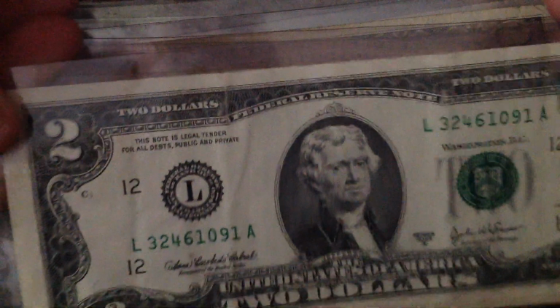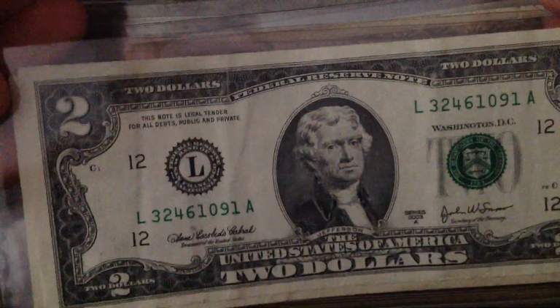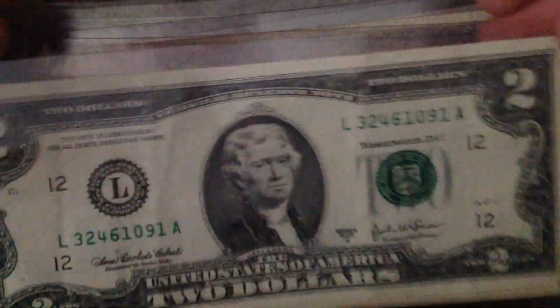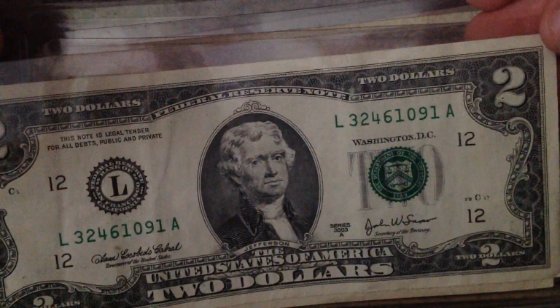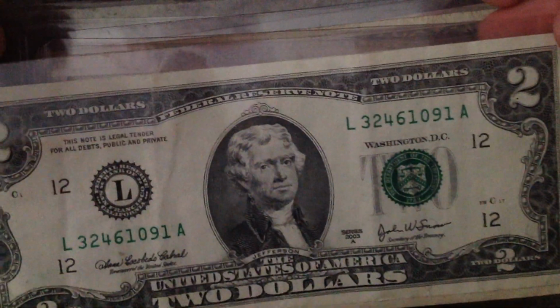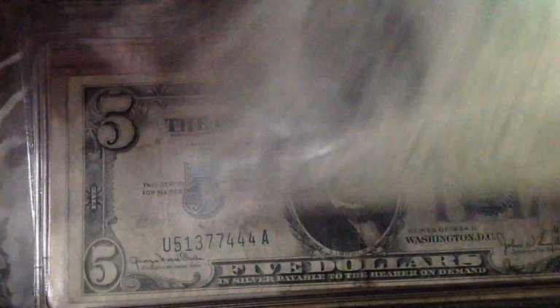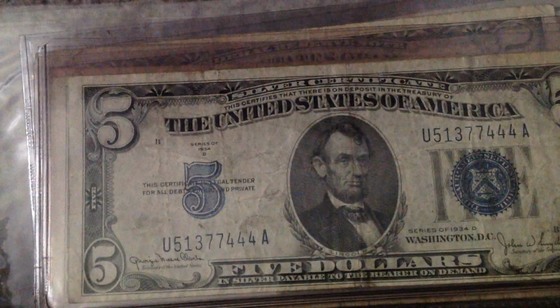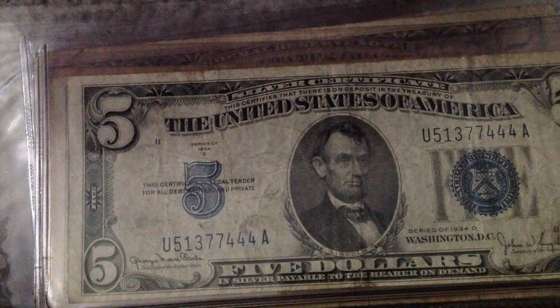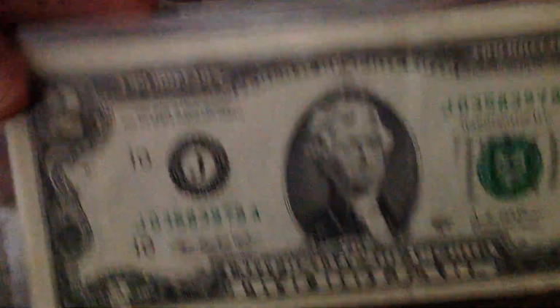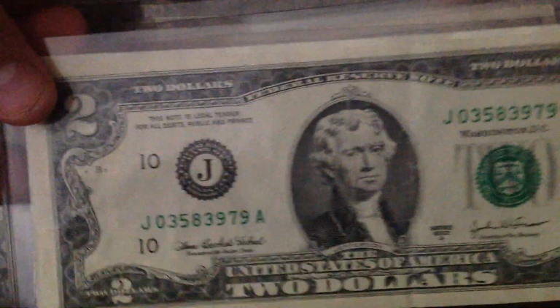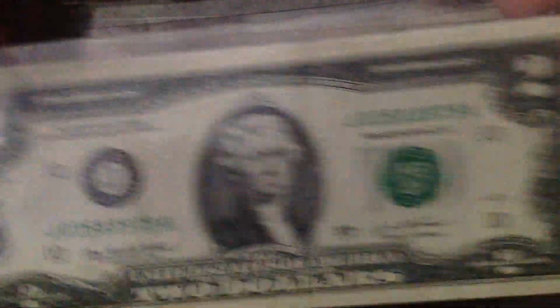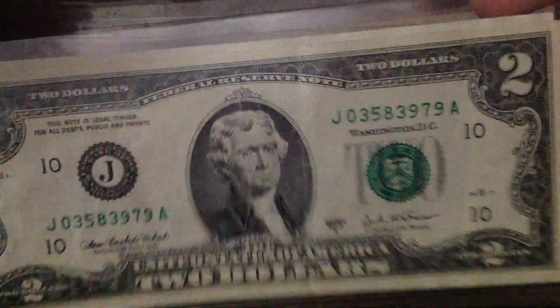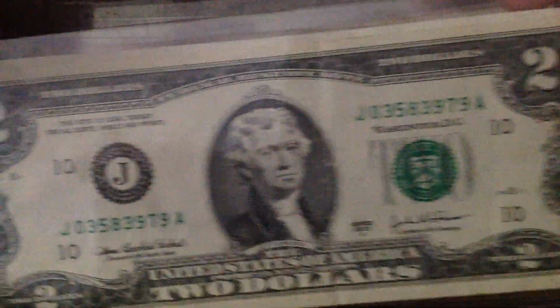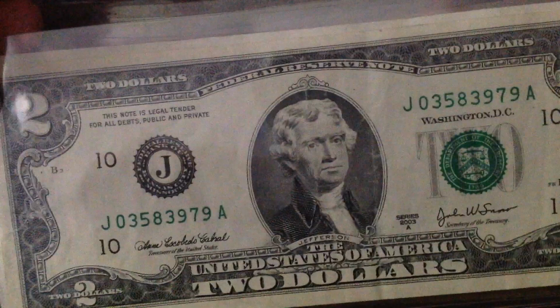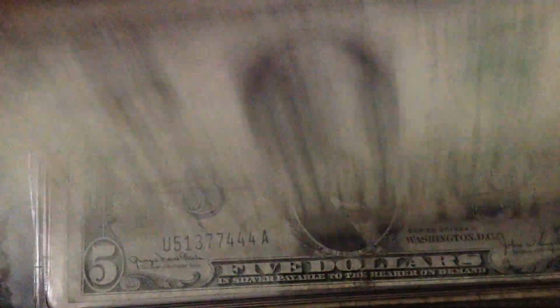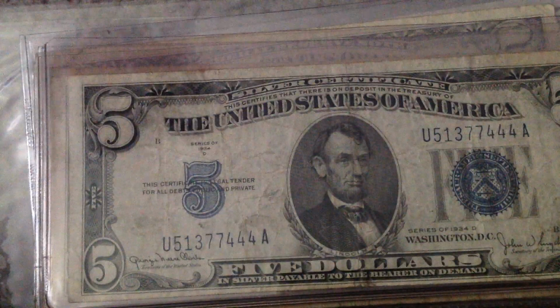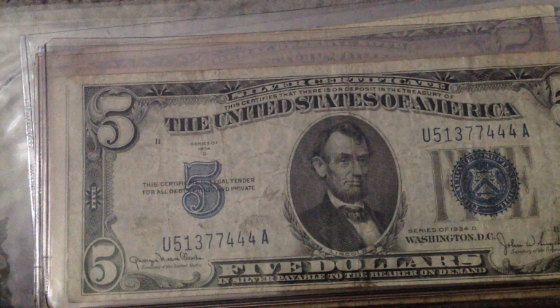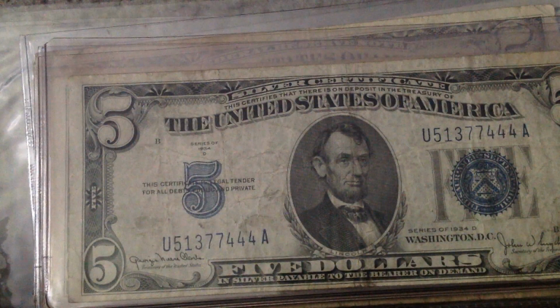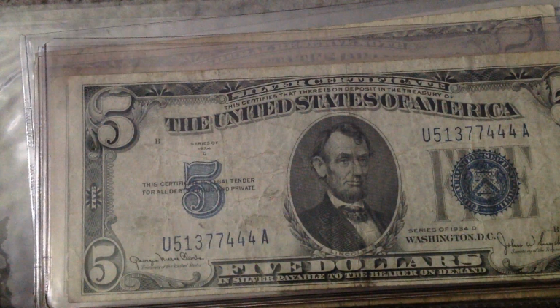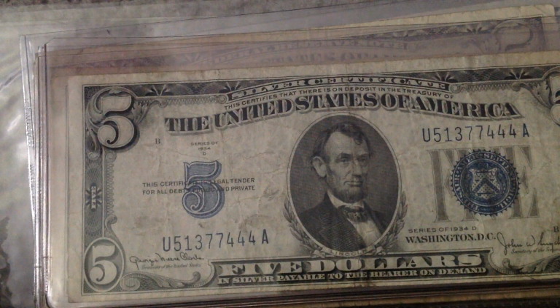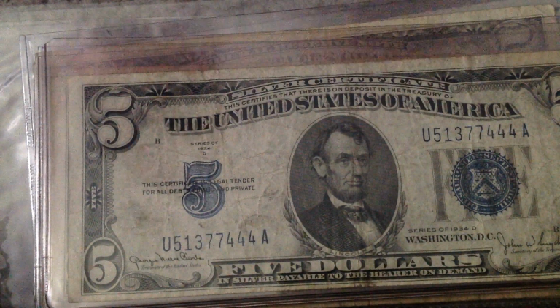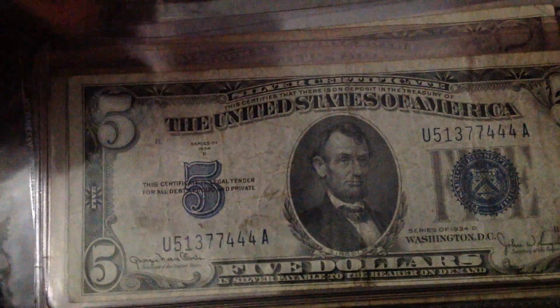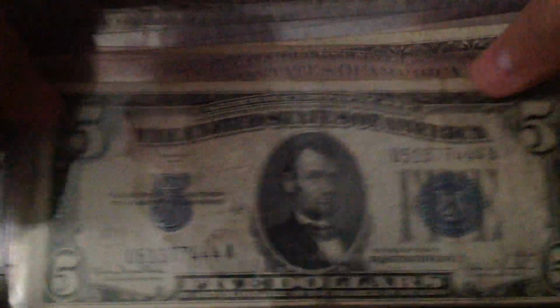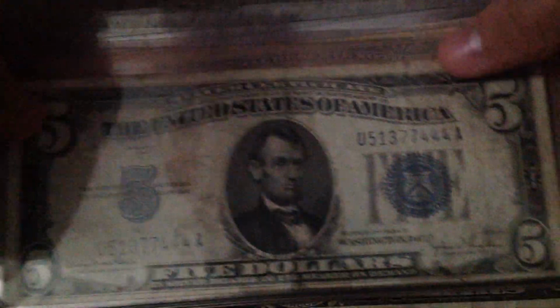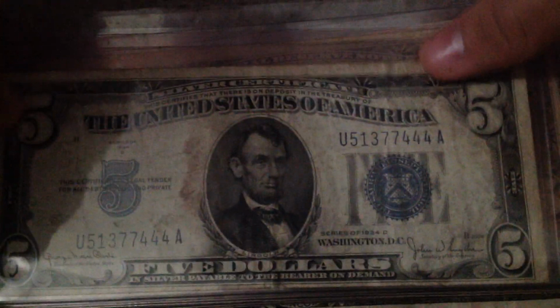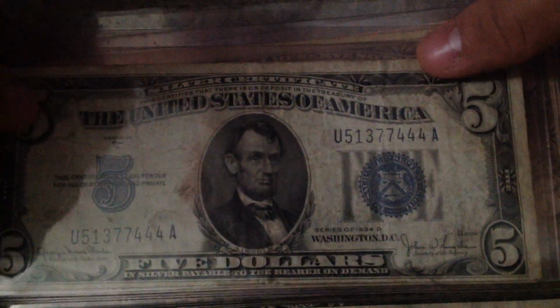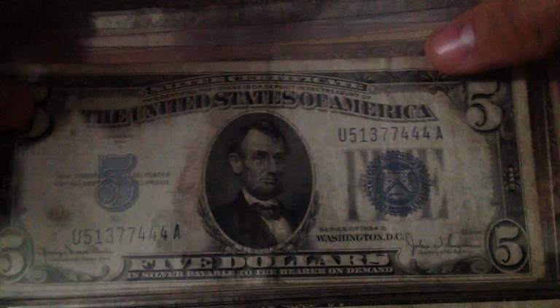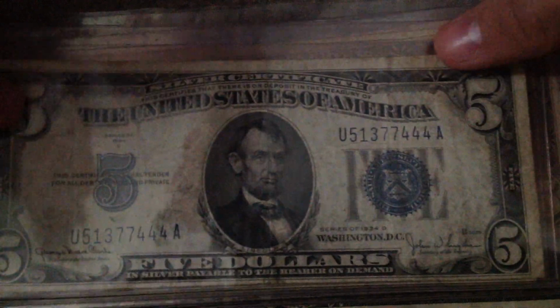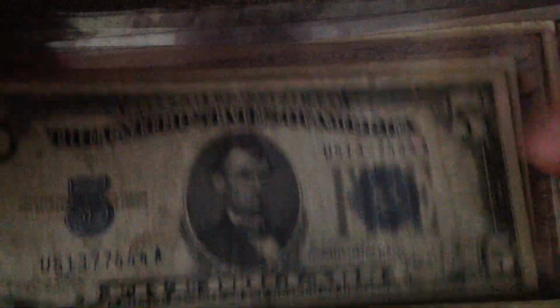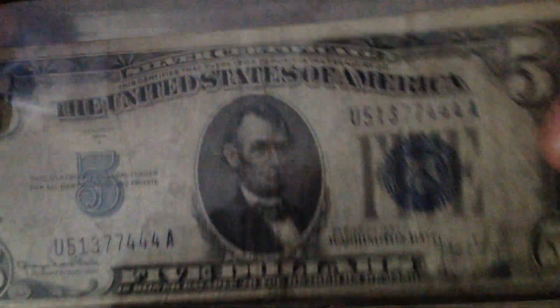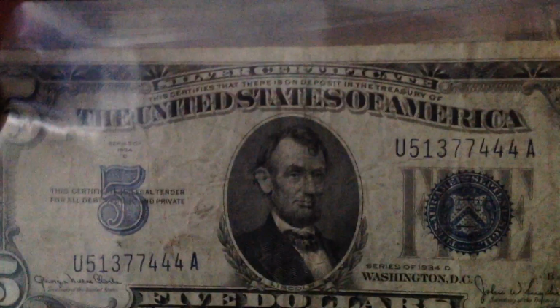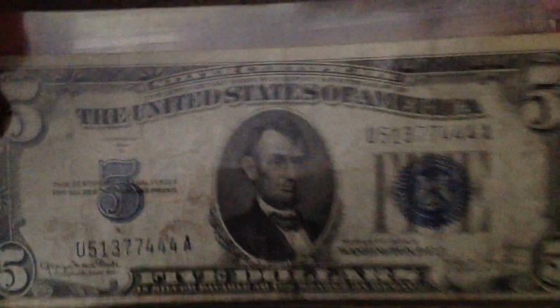The last $2 bill I have — oh wait, two of them in the same slot, actually. 1934-D silver certificate.